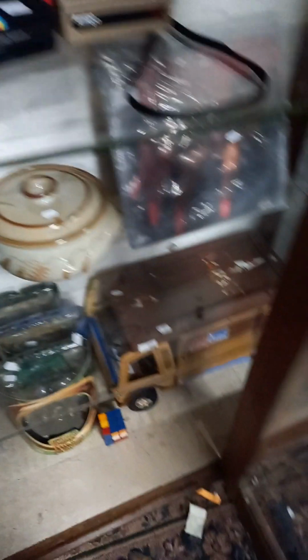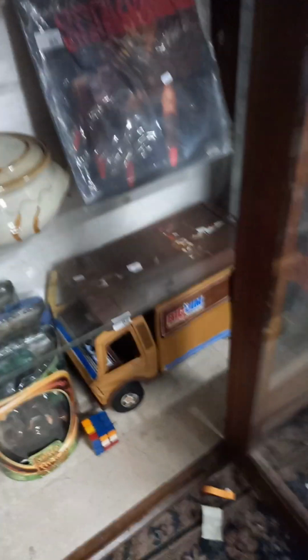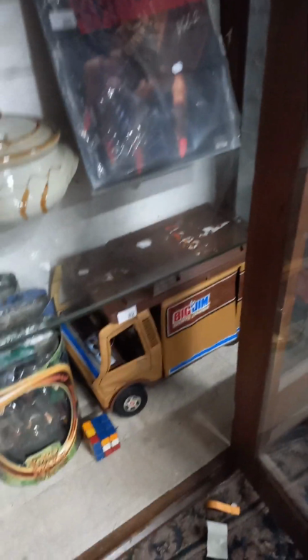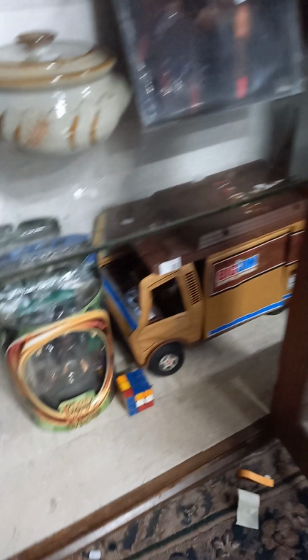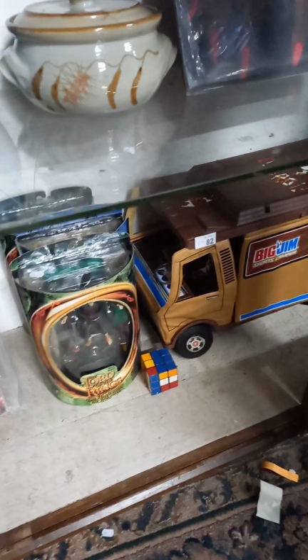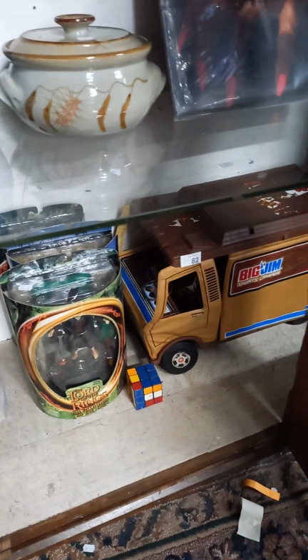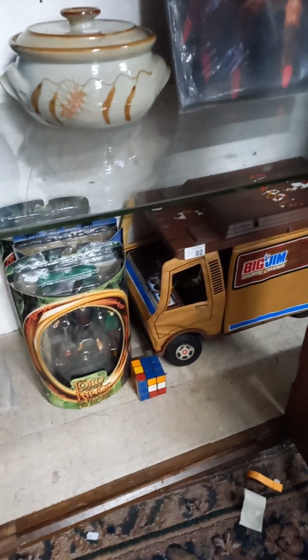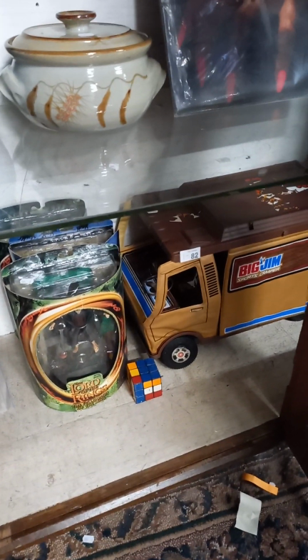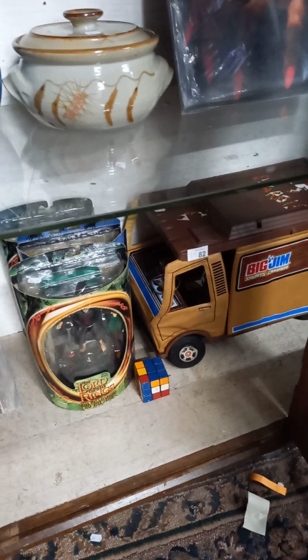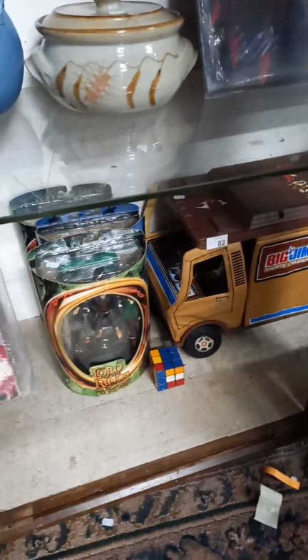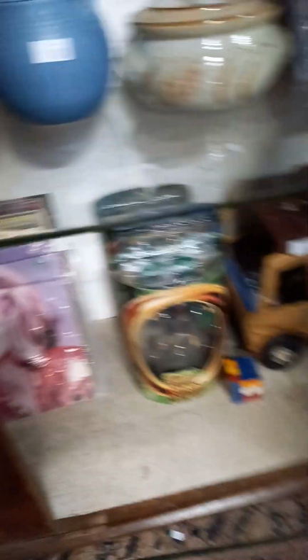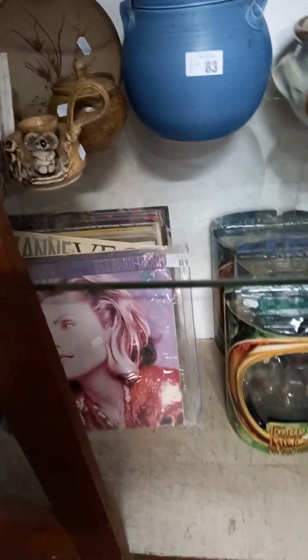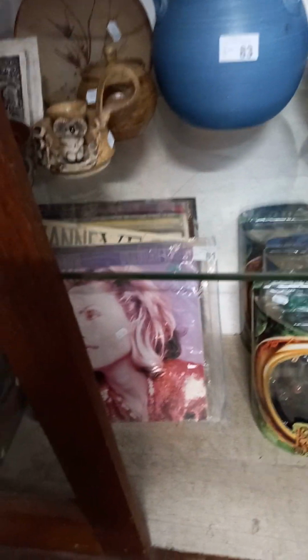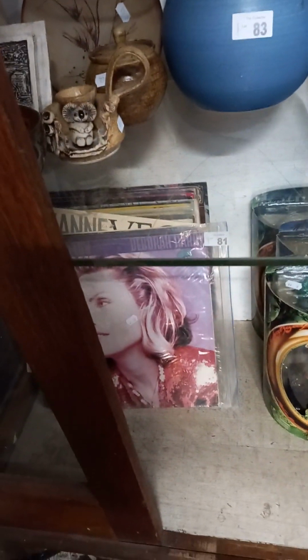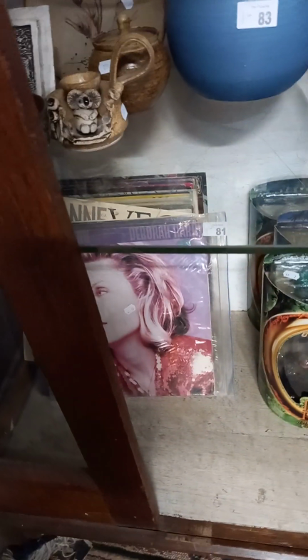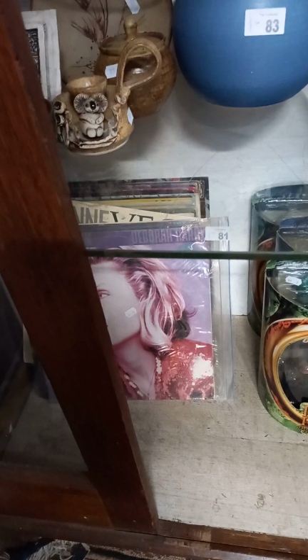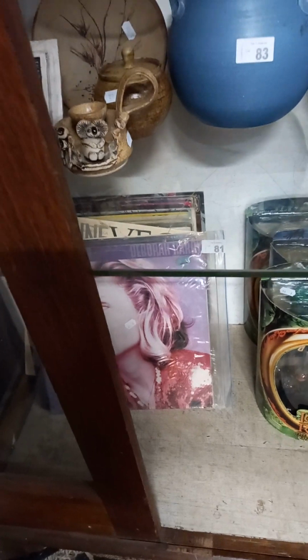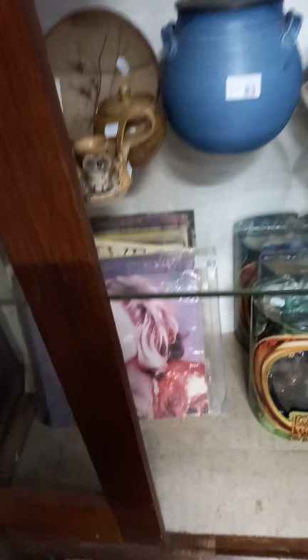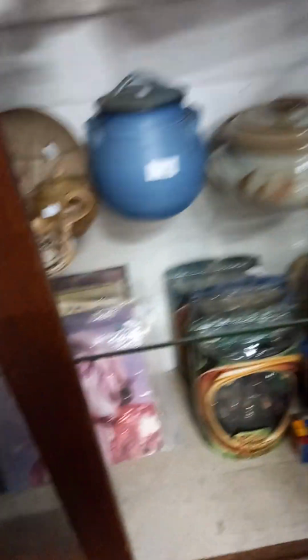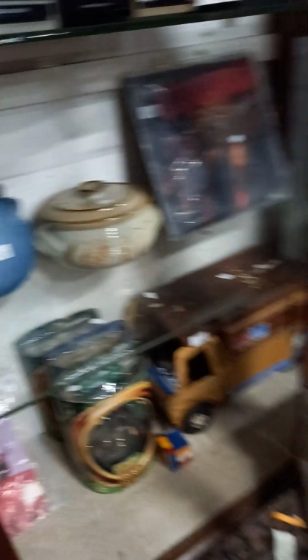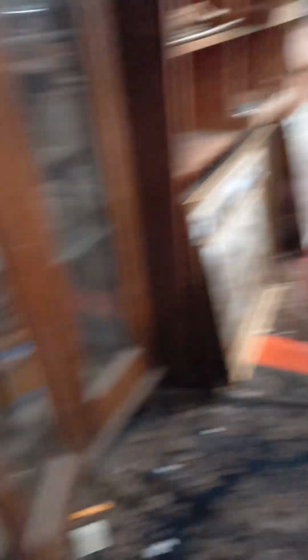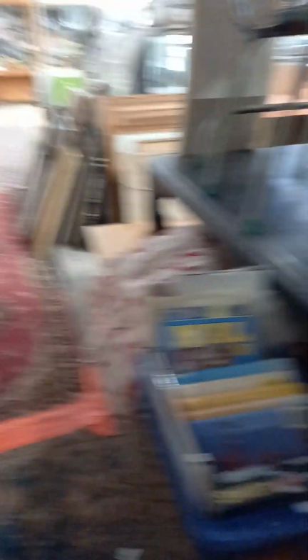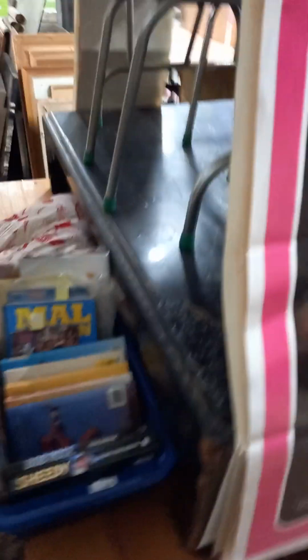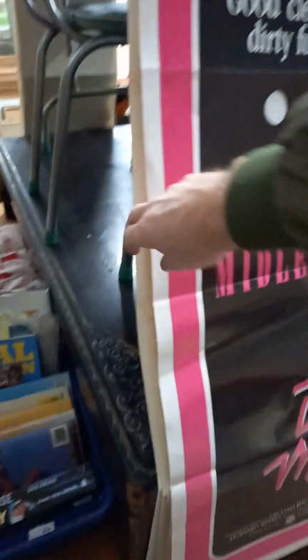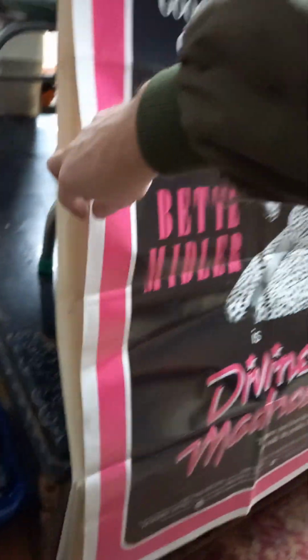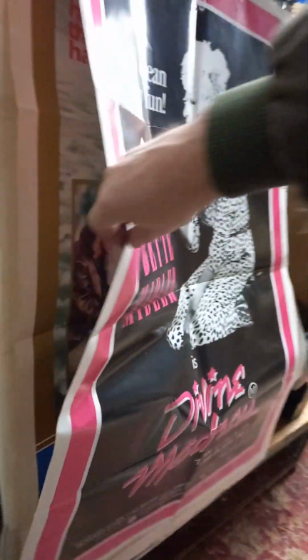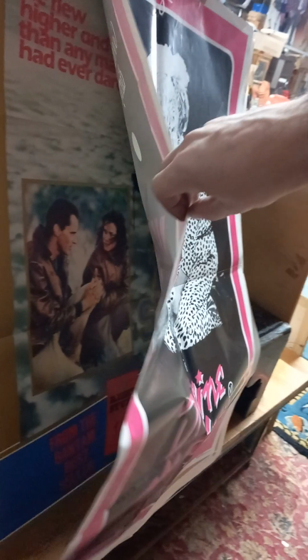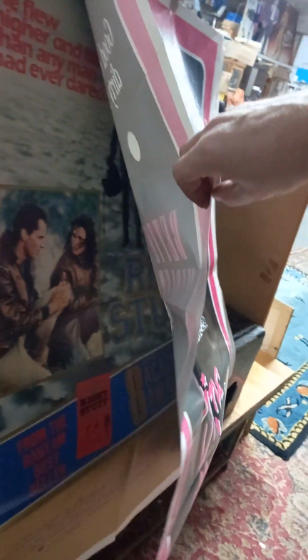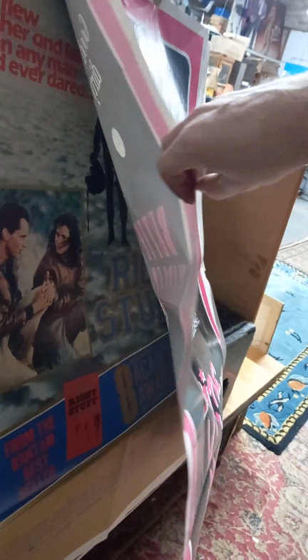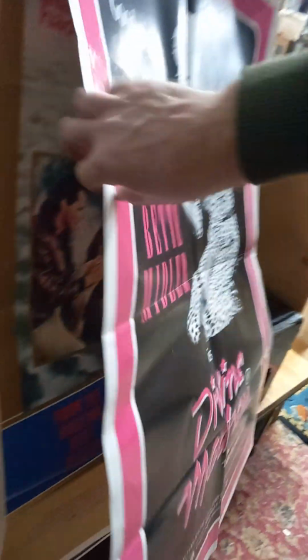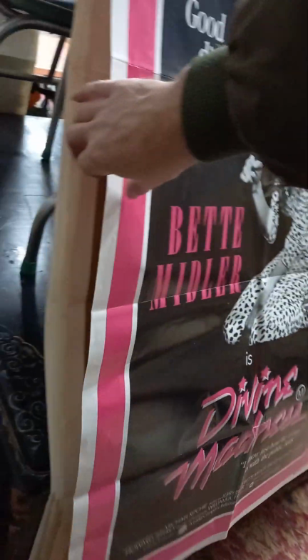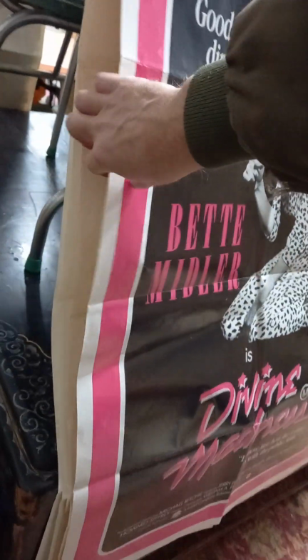Big lot of sort of English coal port I think and other sort of floral arrangements and porcelain flowers. Records. Big Jim's van with some Lord of the Rings figures and a Rubik's Cube. Another mixed group — lot of vinyl down the bottom there. Bit of Debbie Harry in front. One sheet posters — Bette Midler. The right stuff.